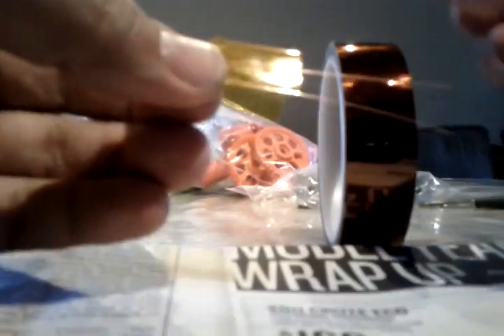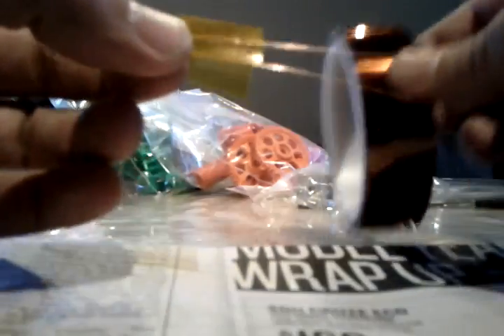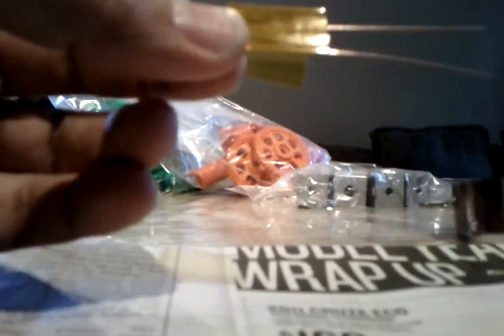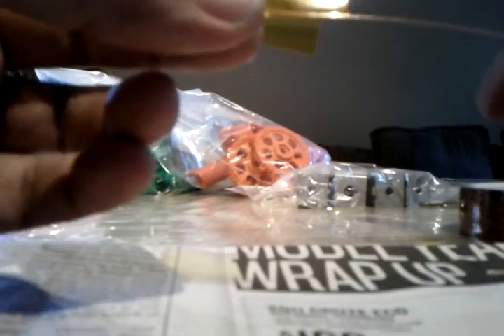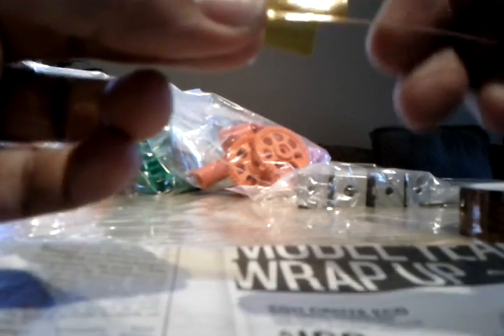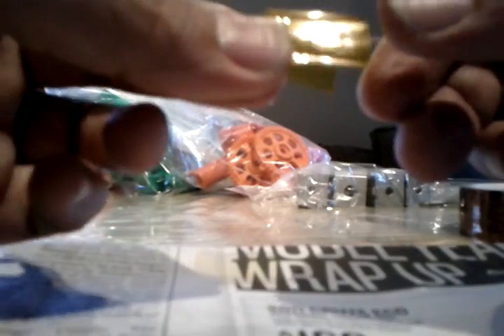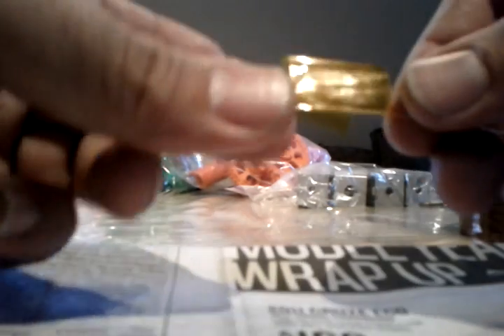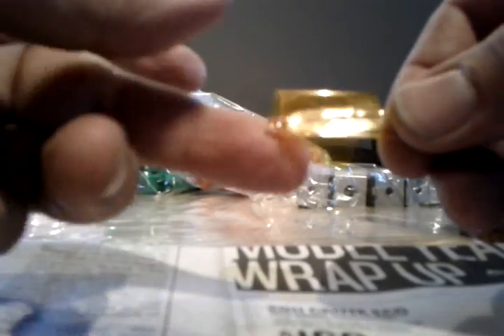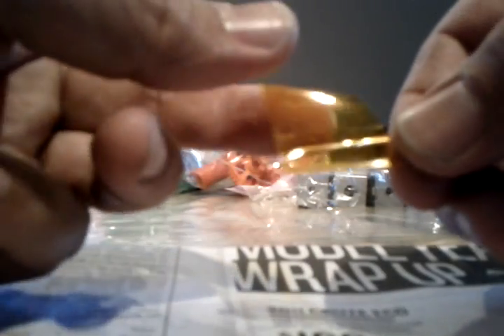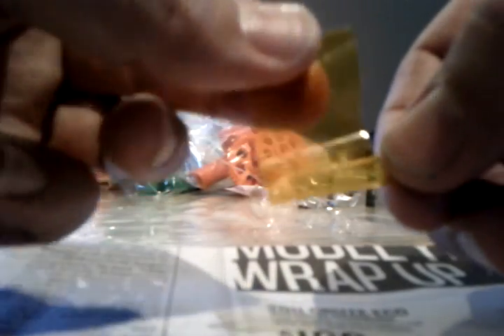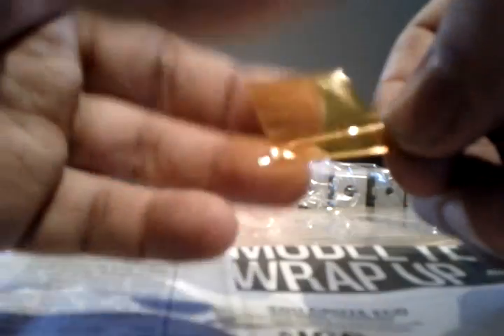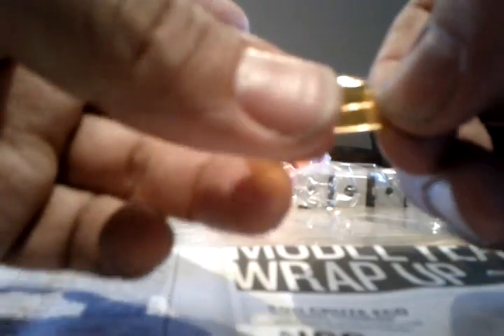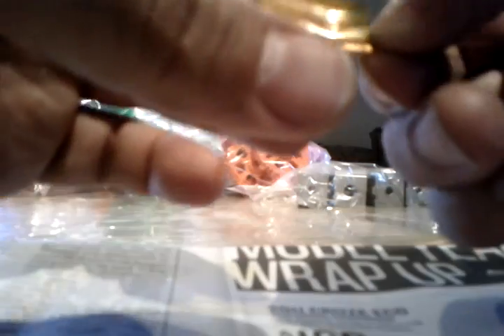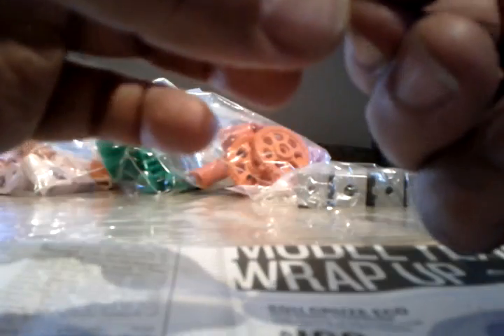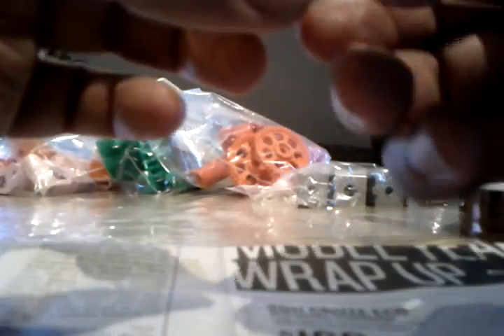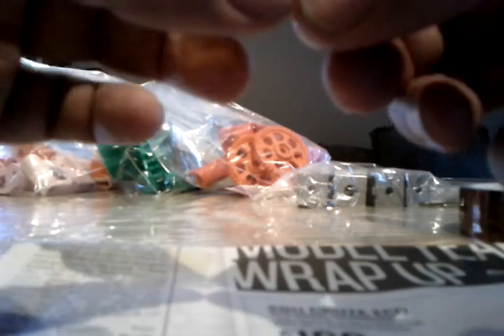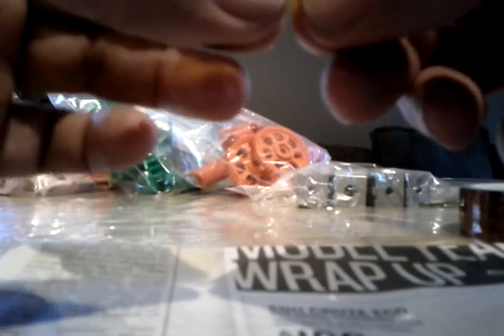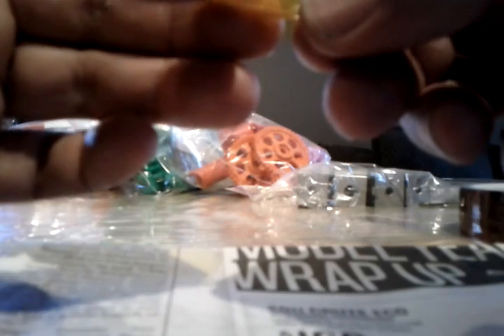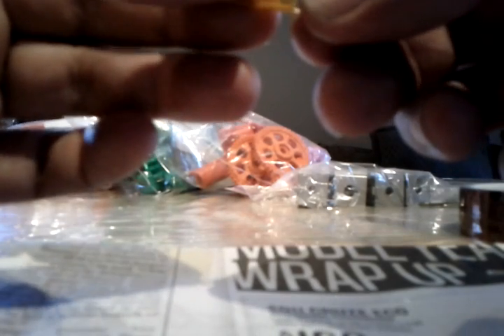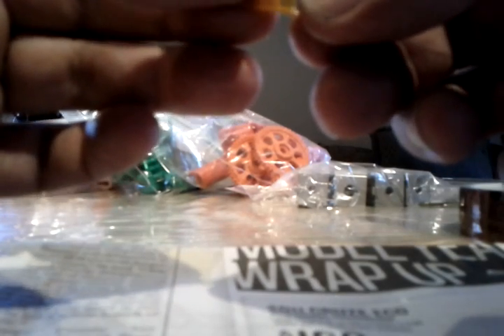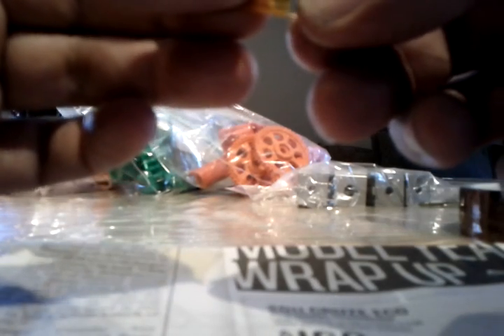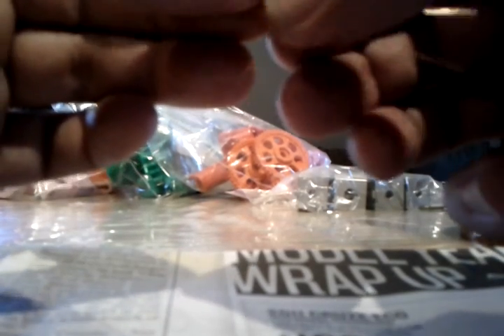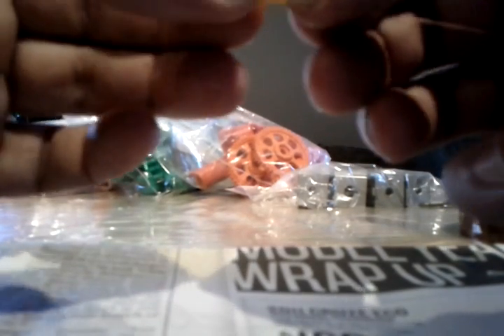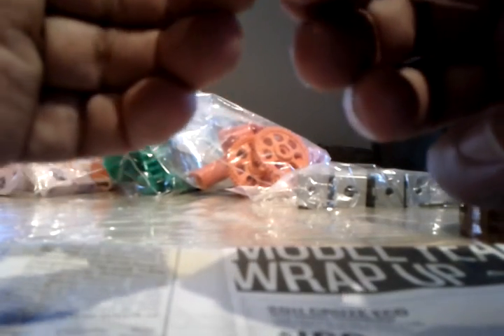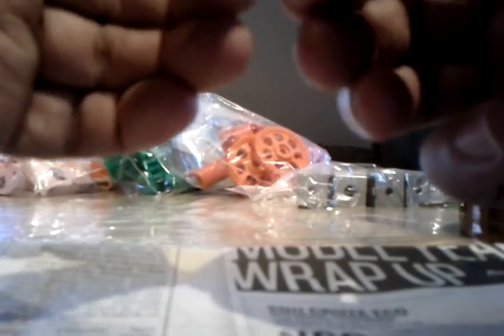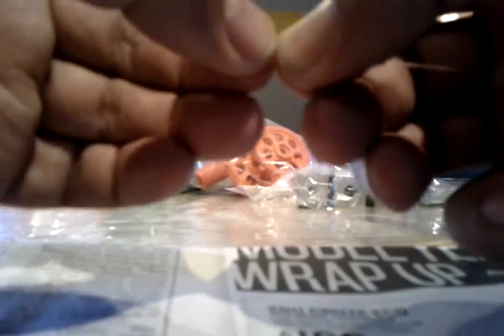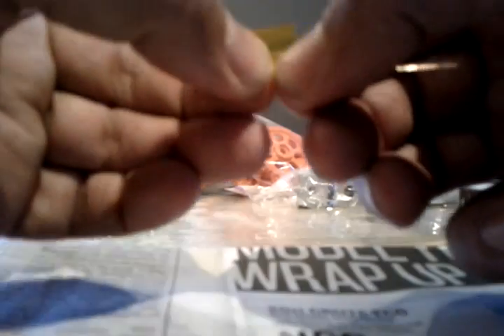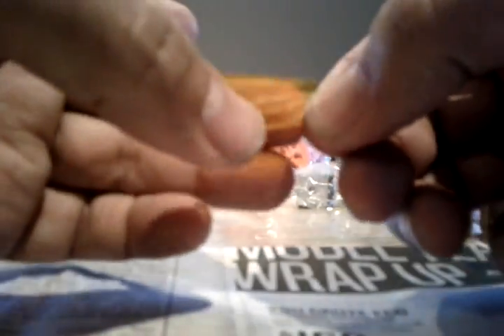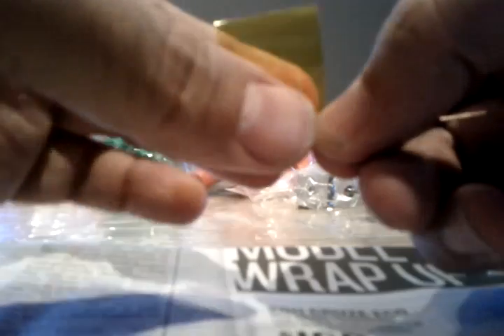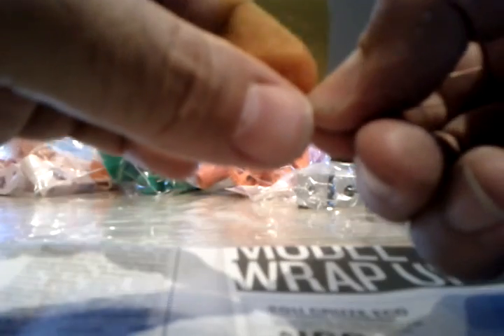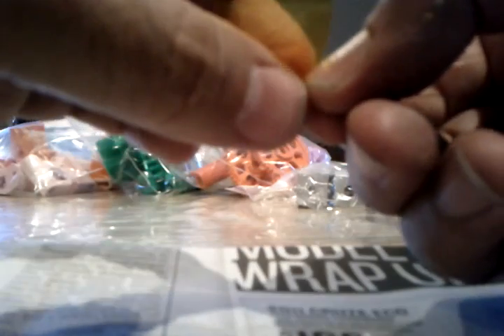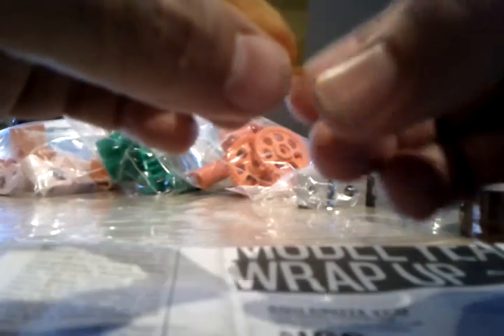Now take the excess, keep it tight, and wrap it all the way around.